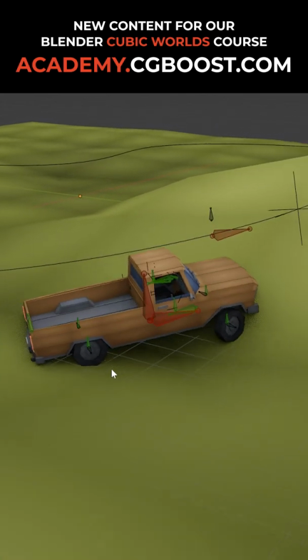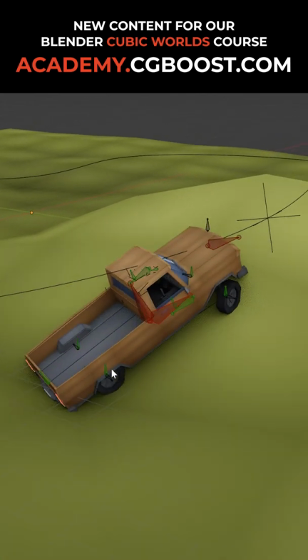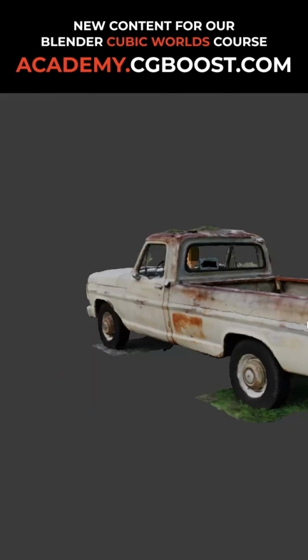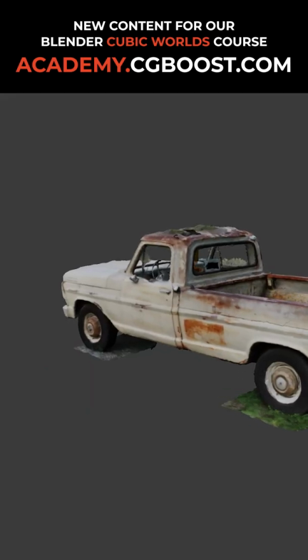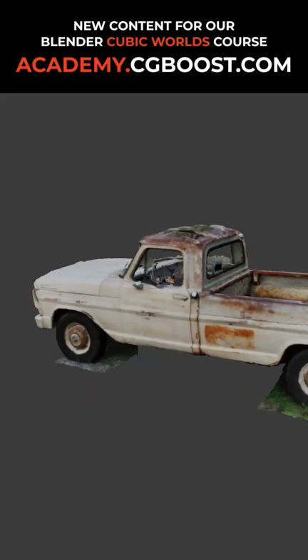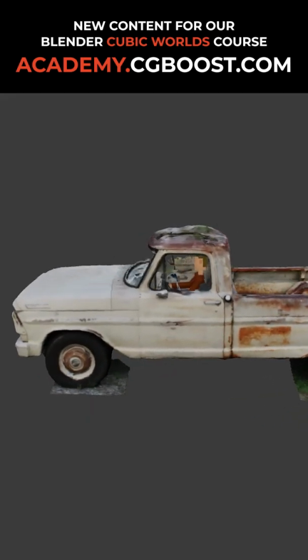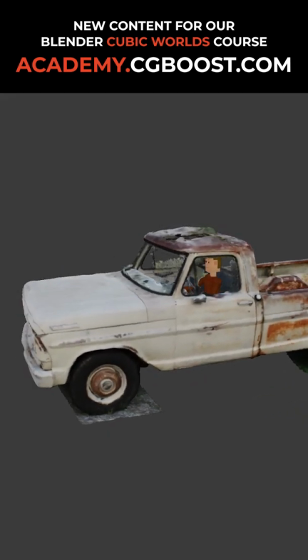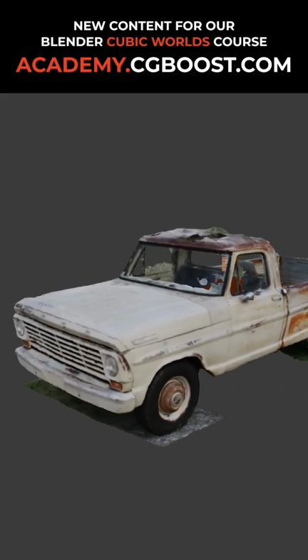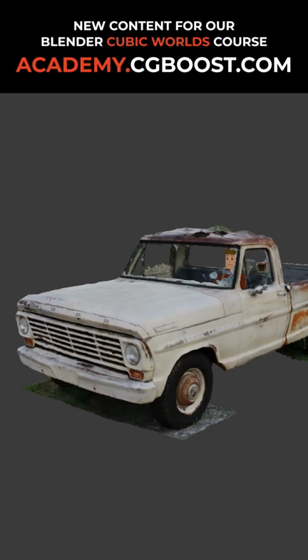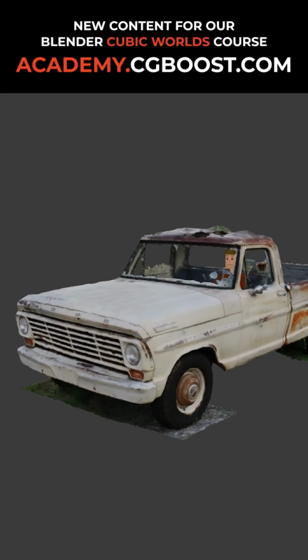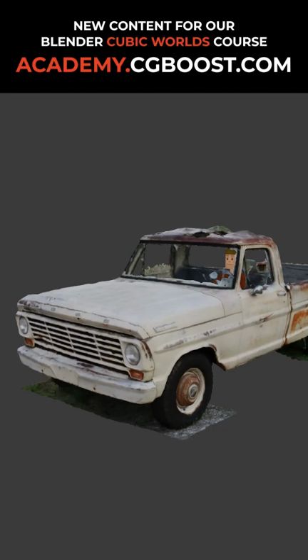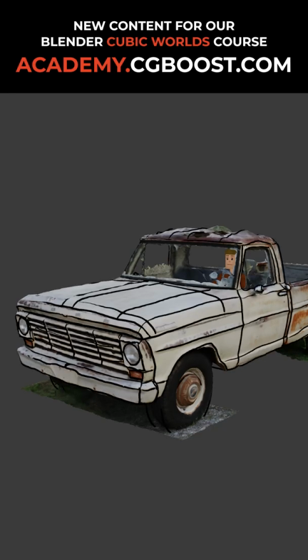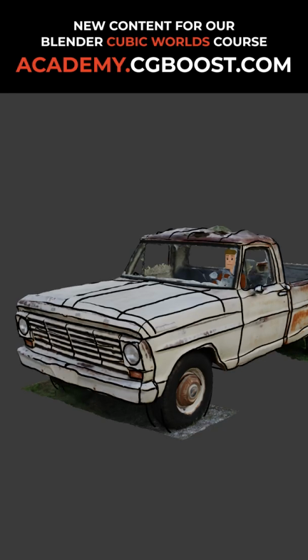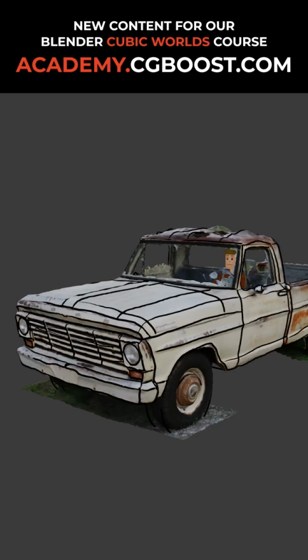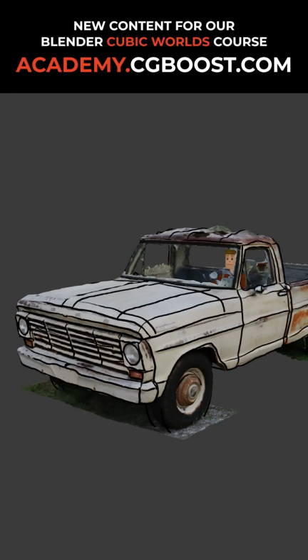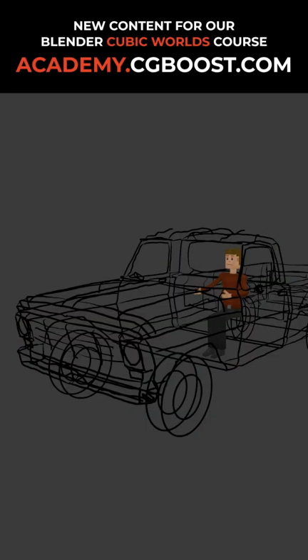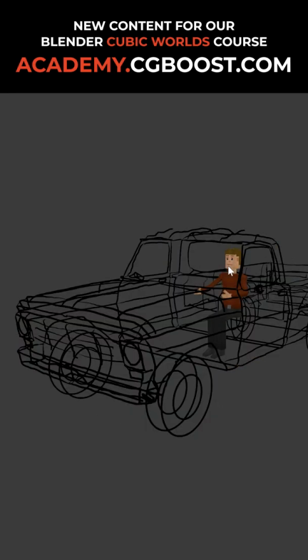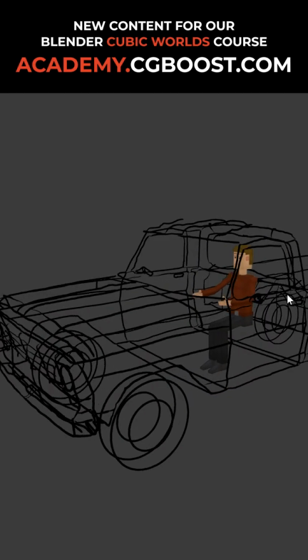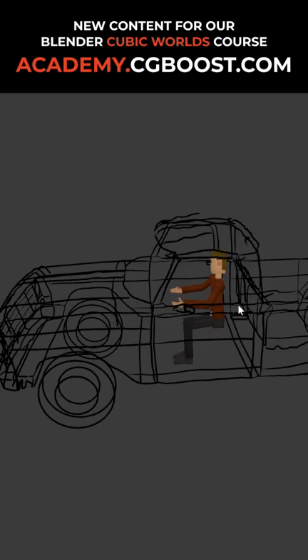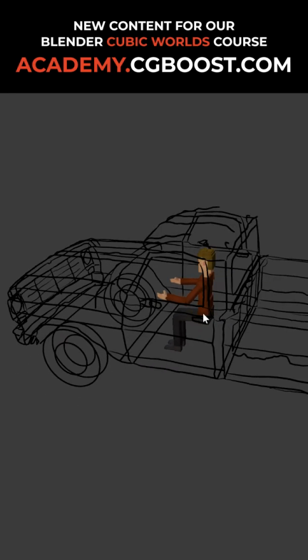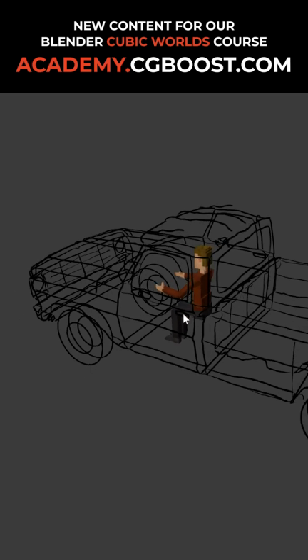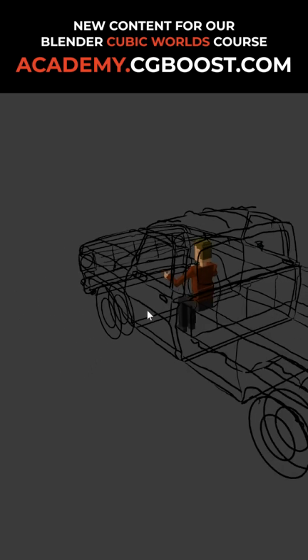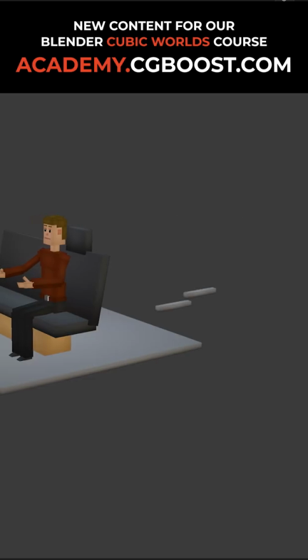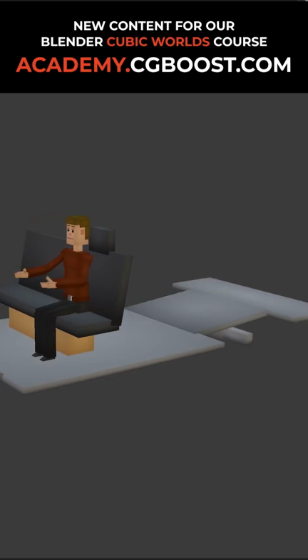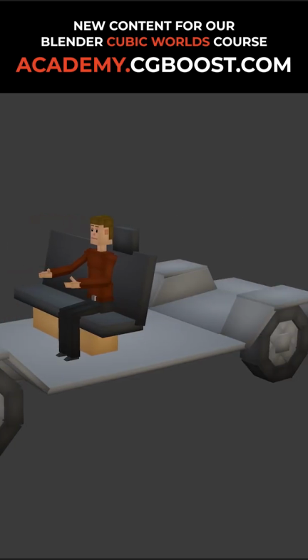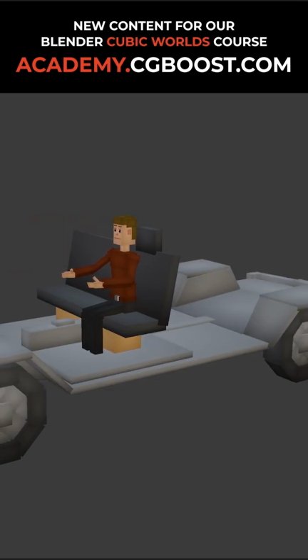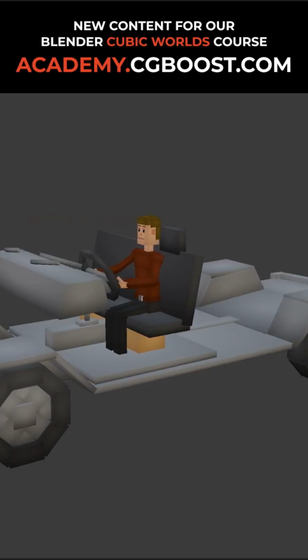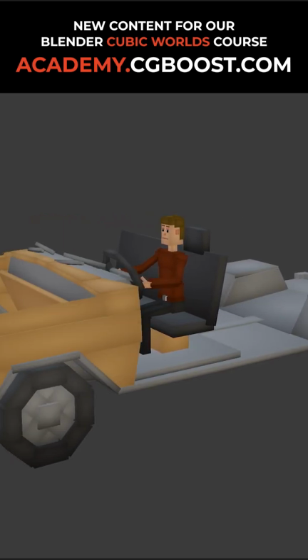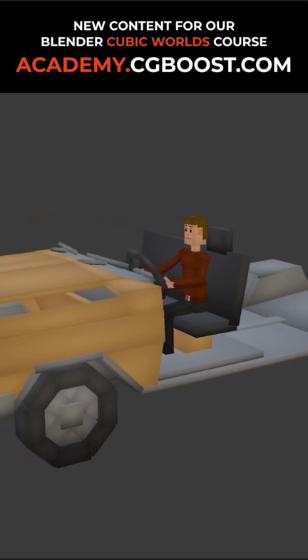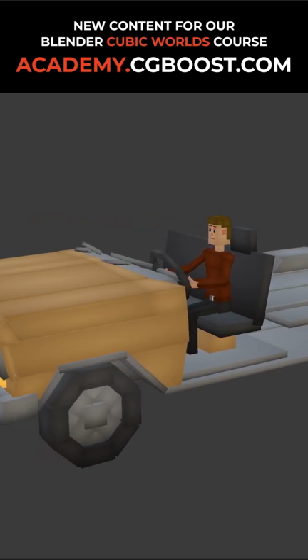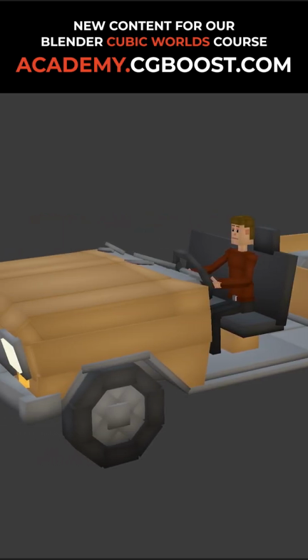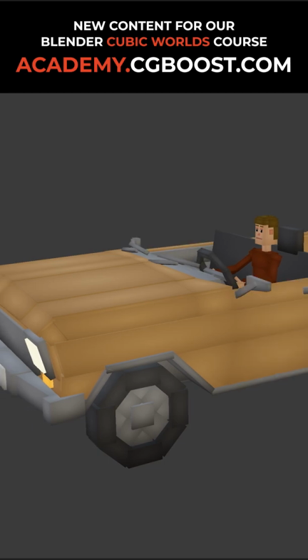Here we will start by downloading a free 3D scan of a real car. This we will then use to create a grease pencil sketch as modeling reference. Then follows the modeling stage of the car where we create it step by step.